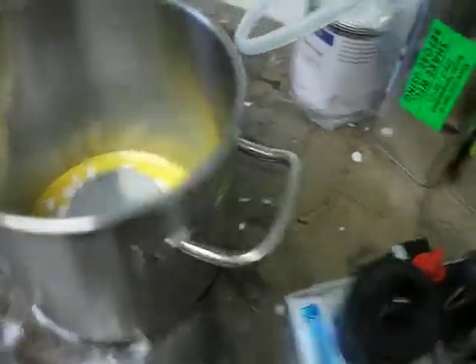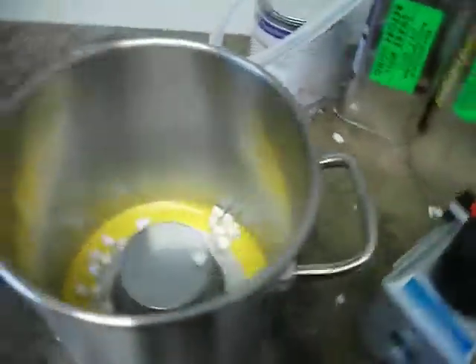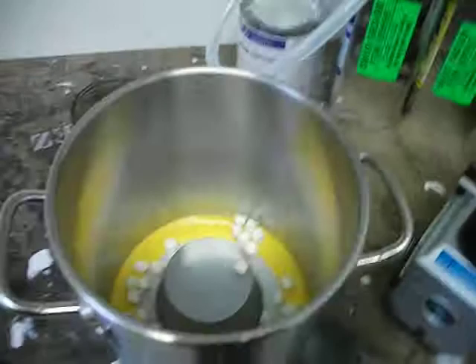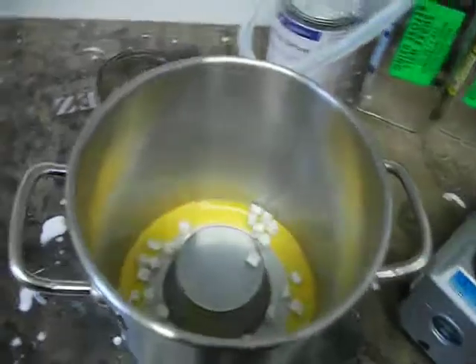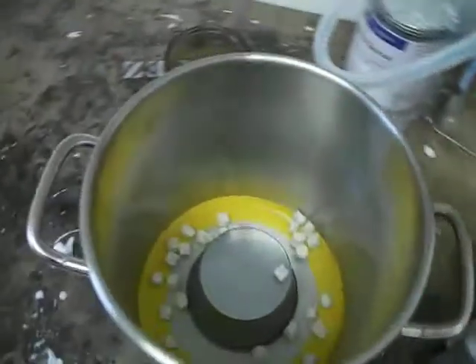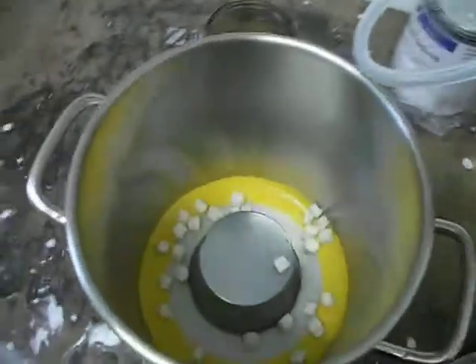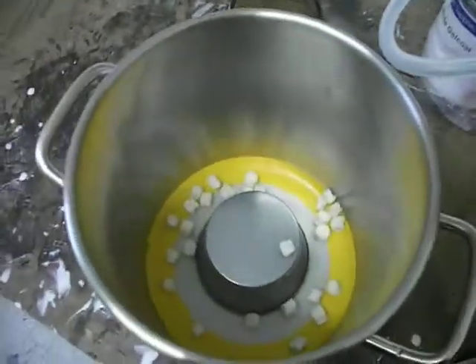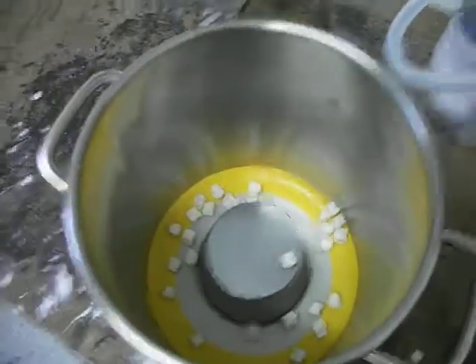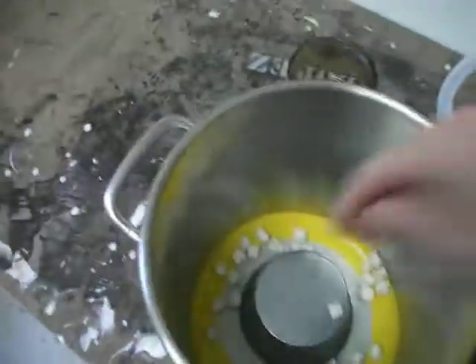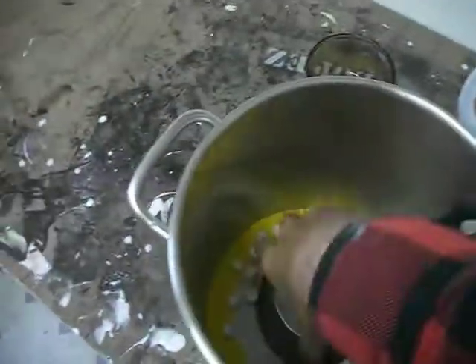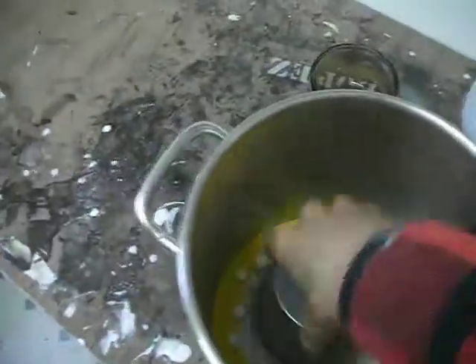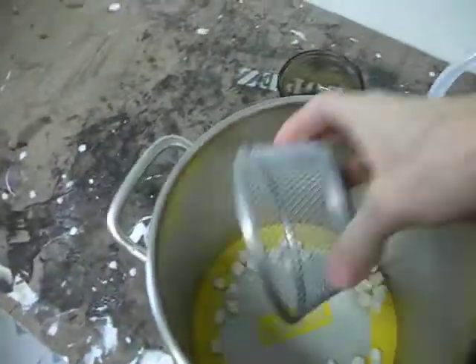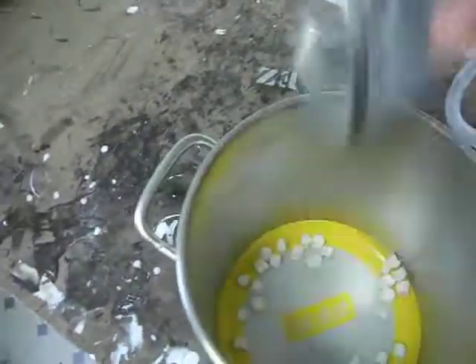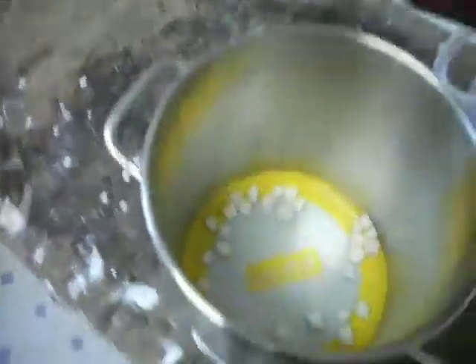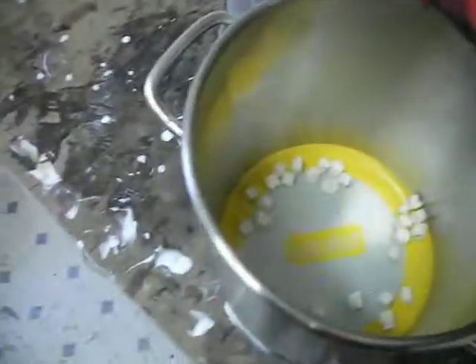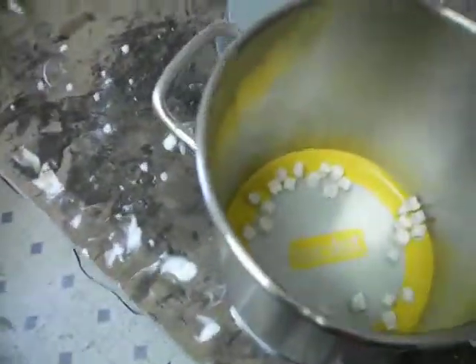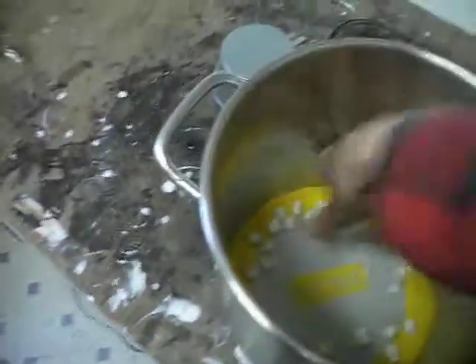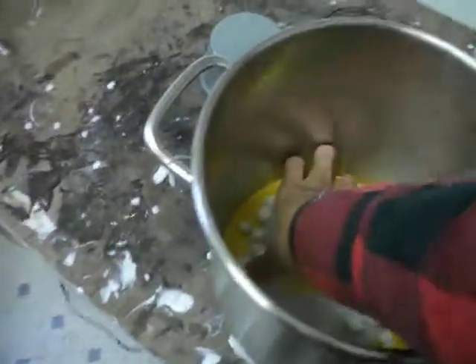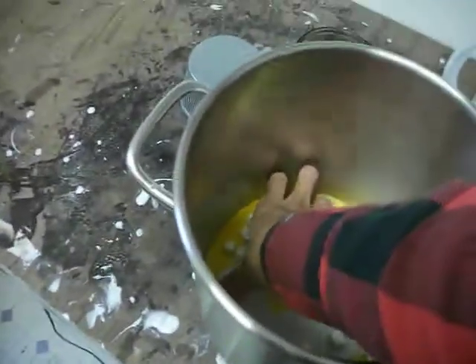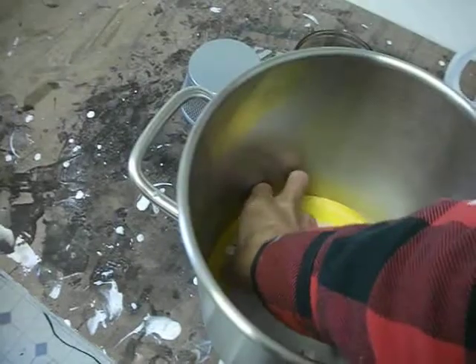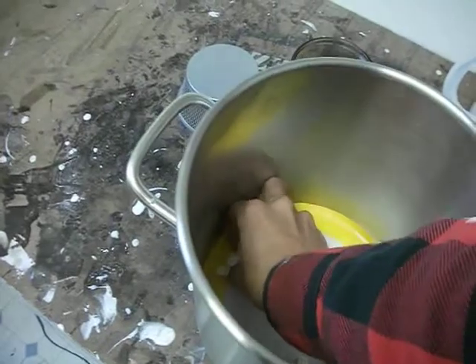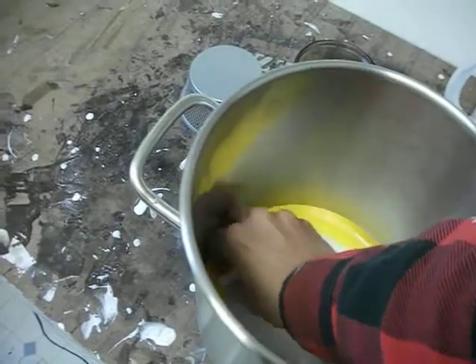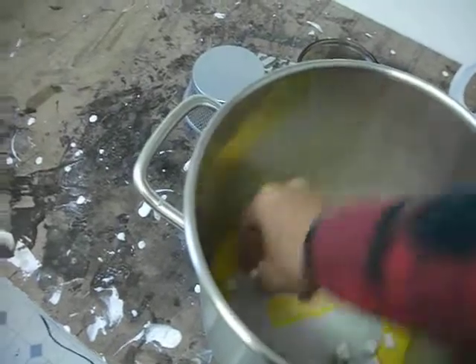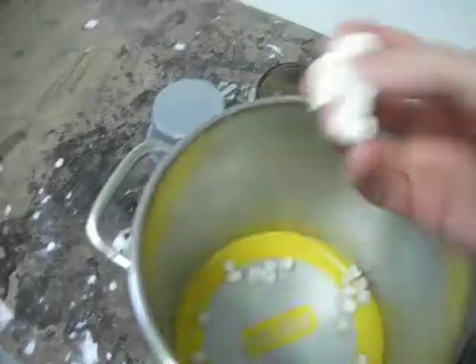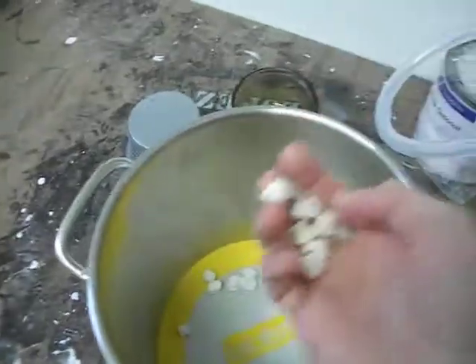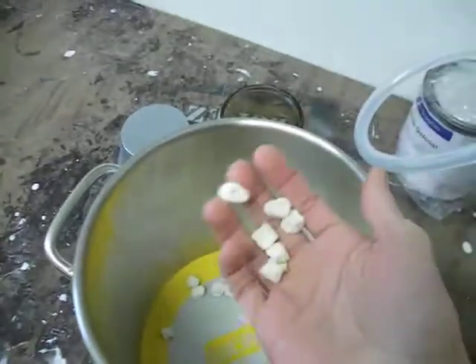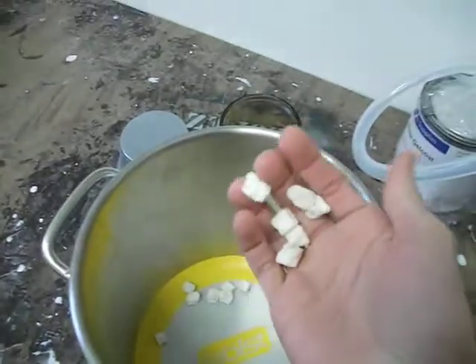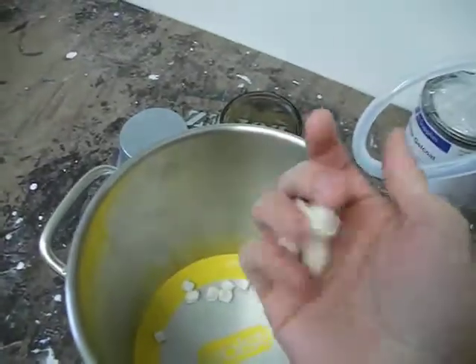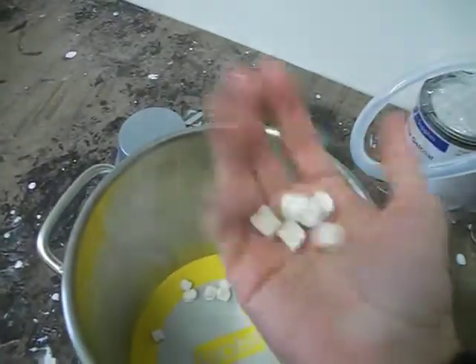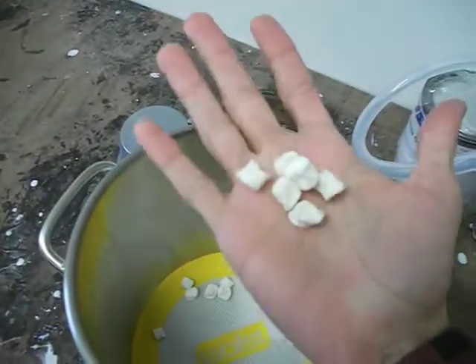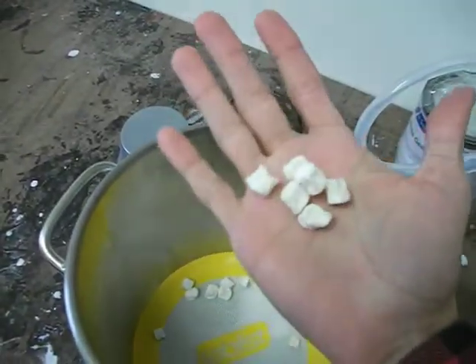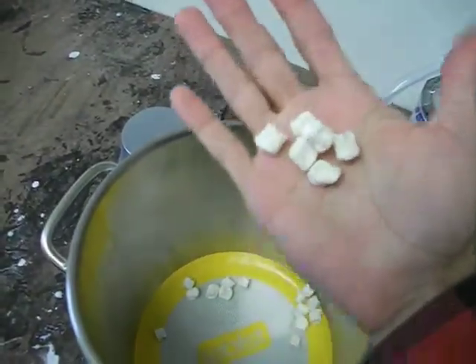I'll get a piece of tubing and do that, but other than that, it works really good. Deflated marshmallows.